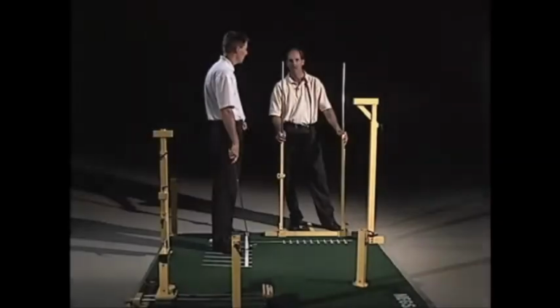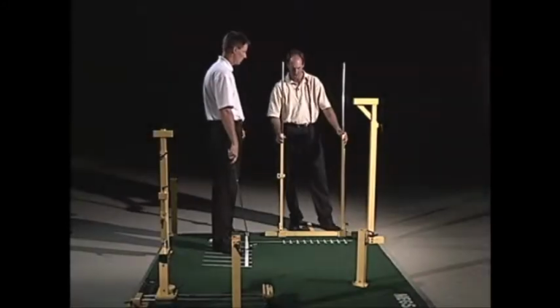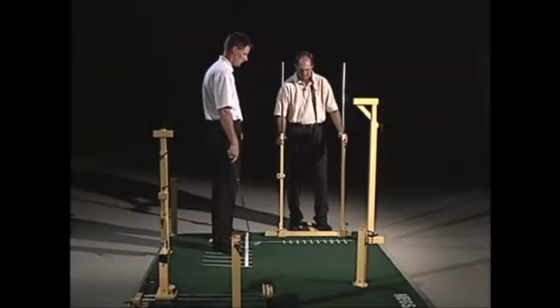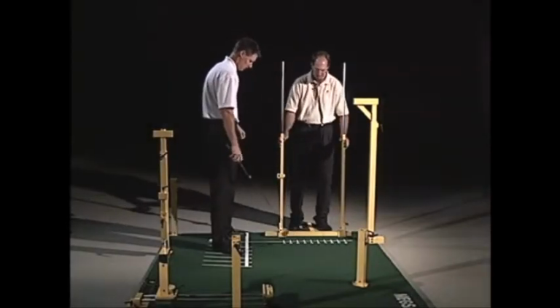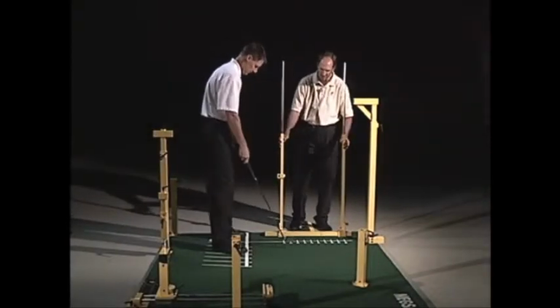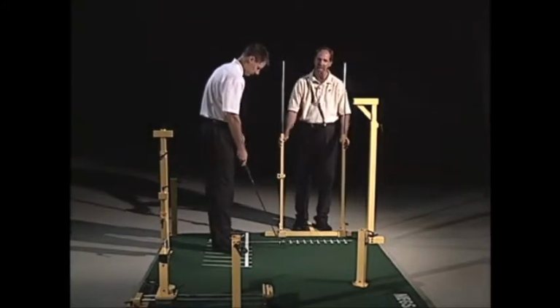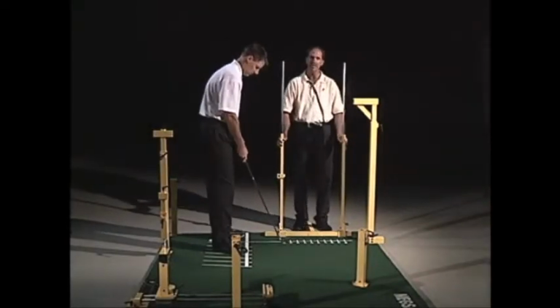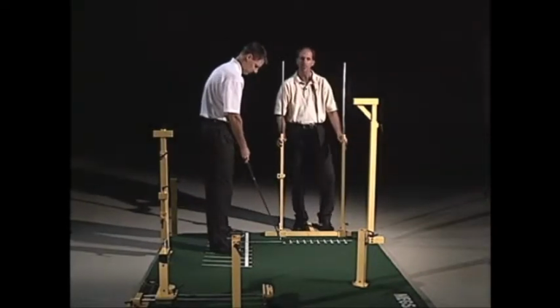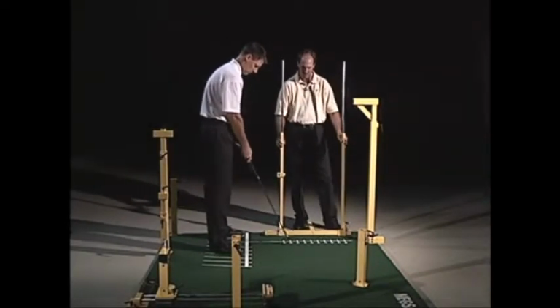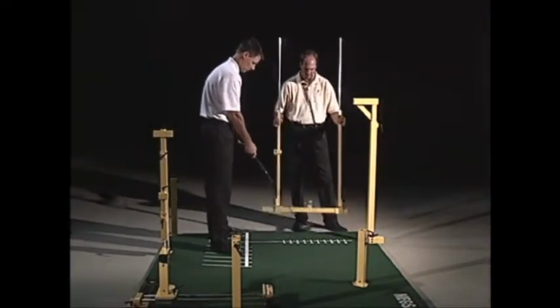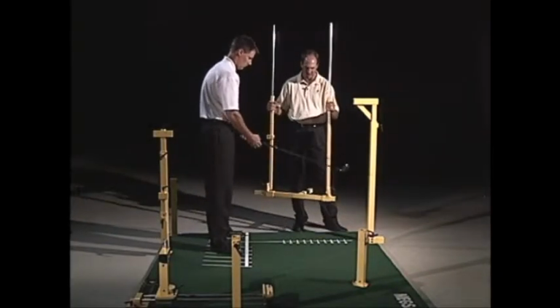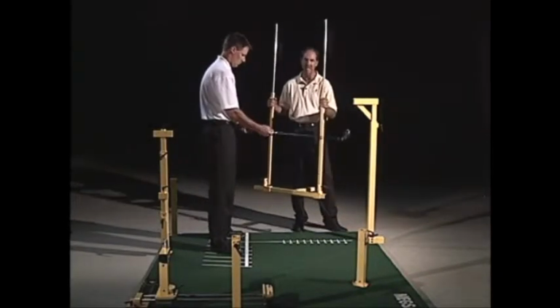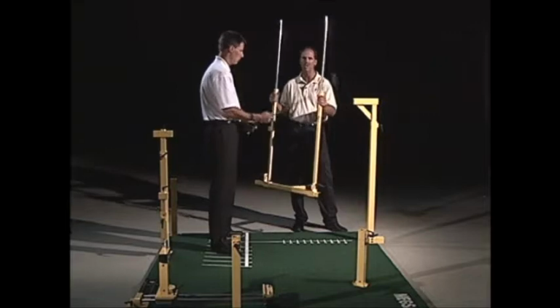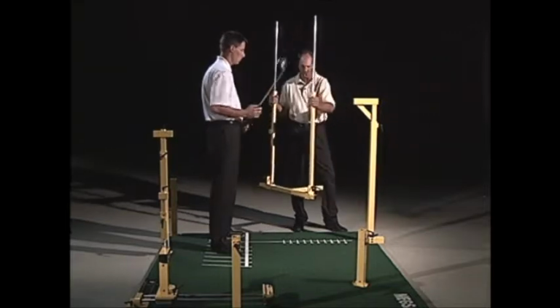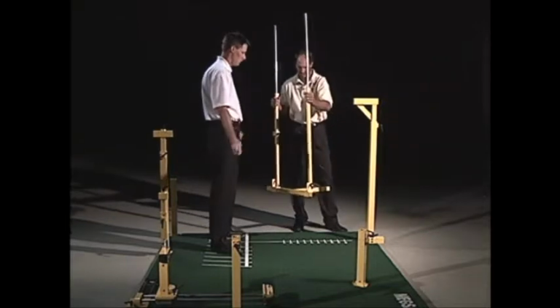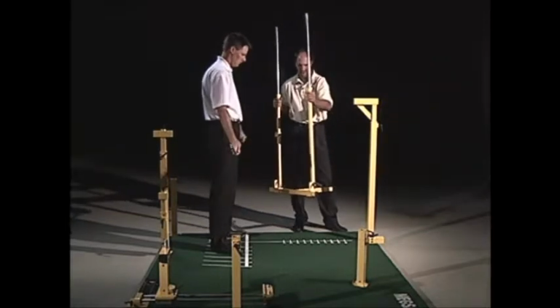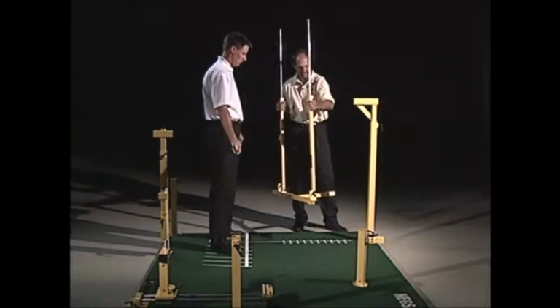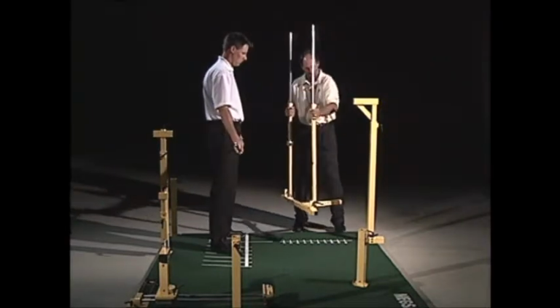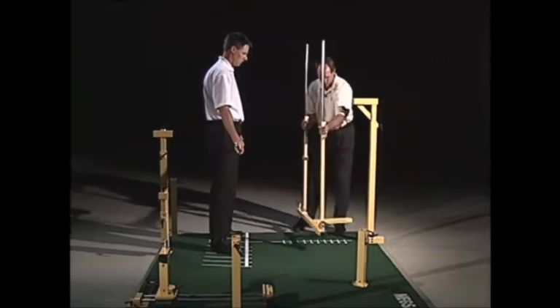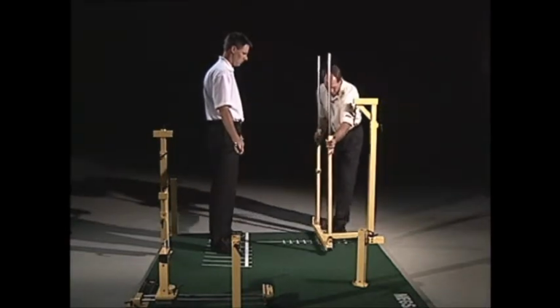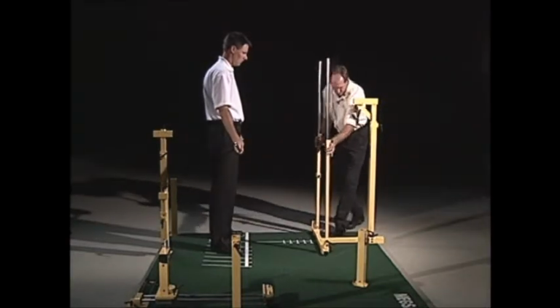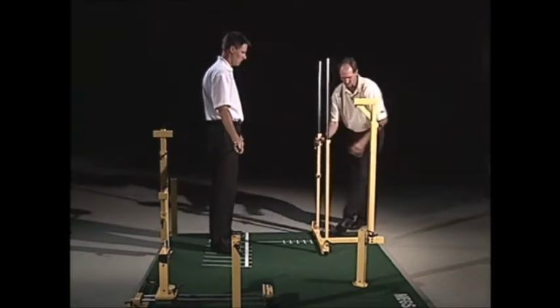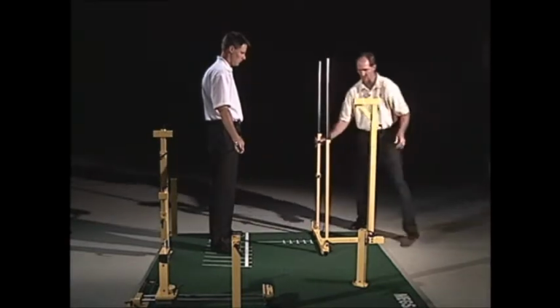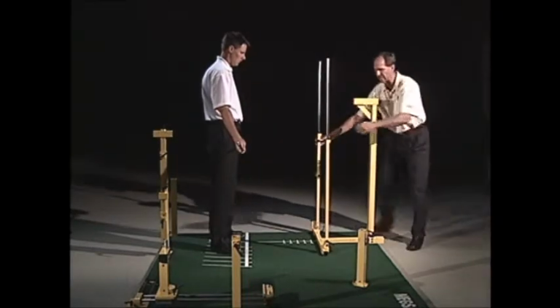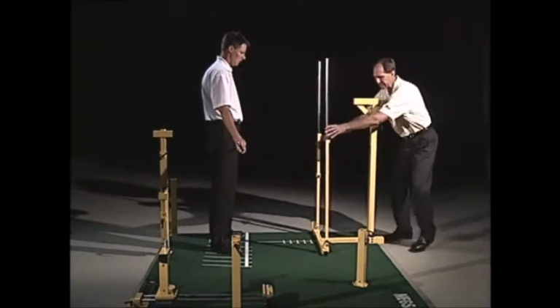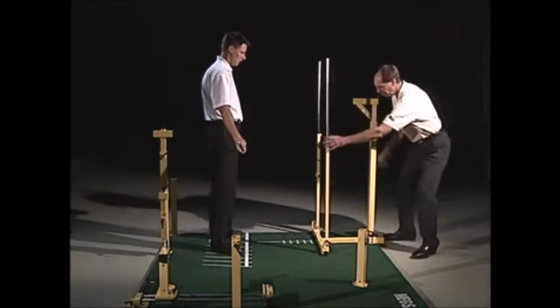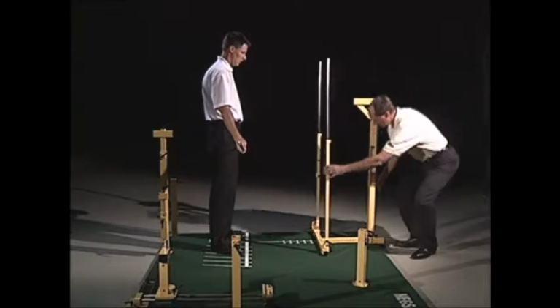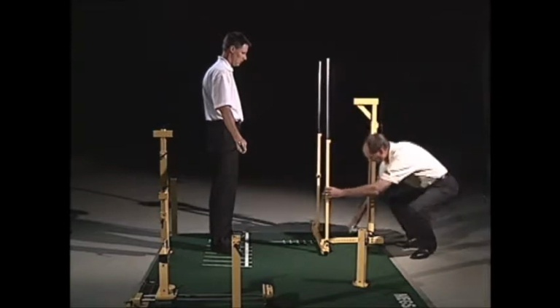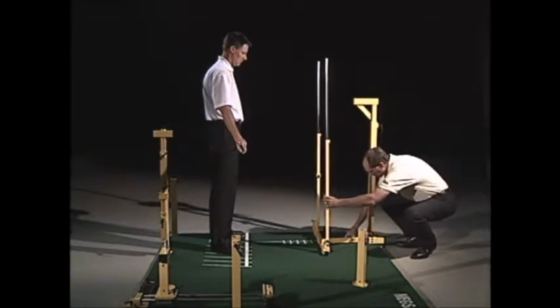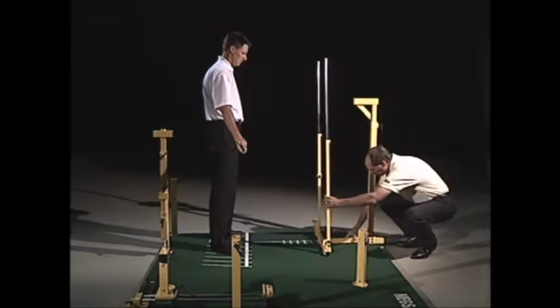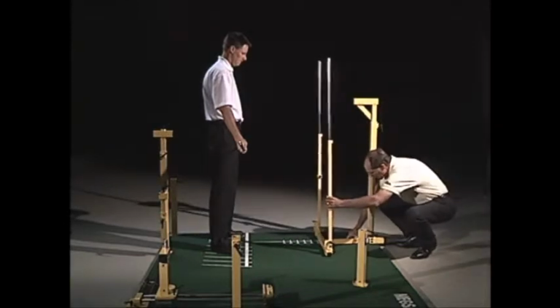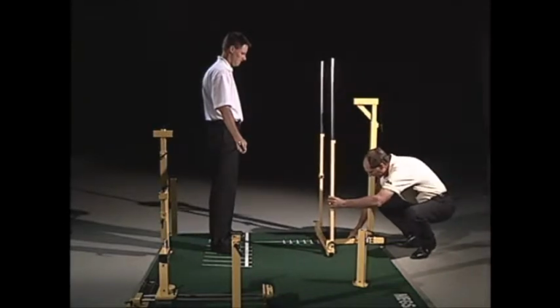This piece is the anti-lift pole. As you take it off the card it looks like this, and what we'll do is just slide it into the base.